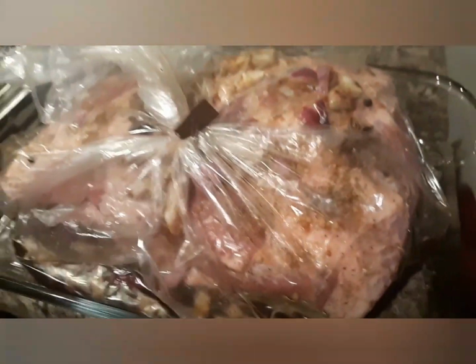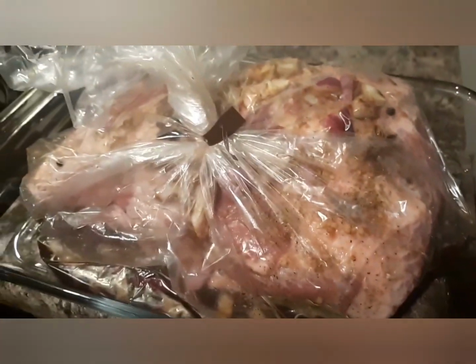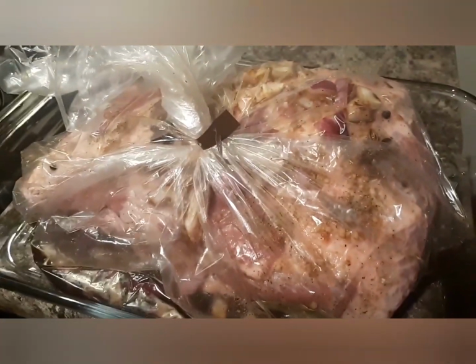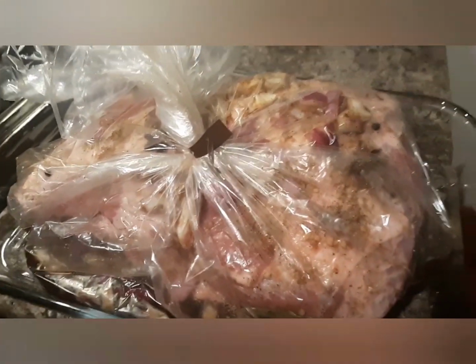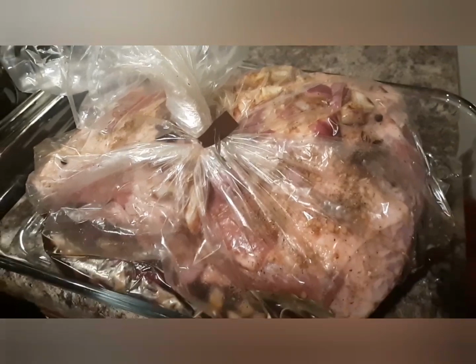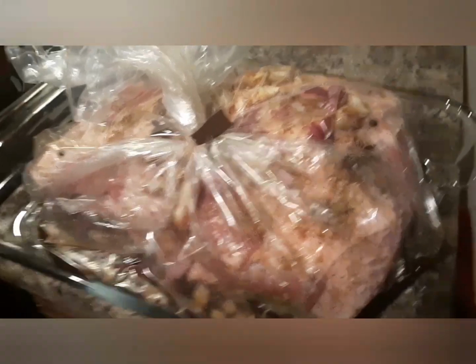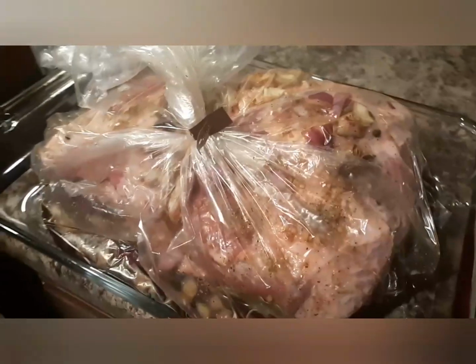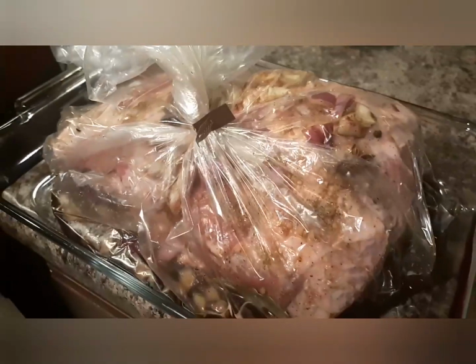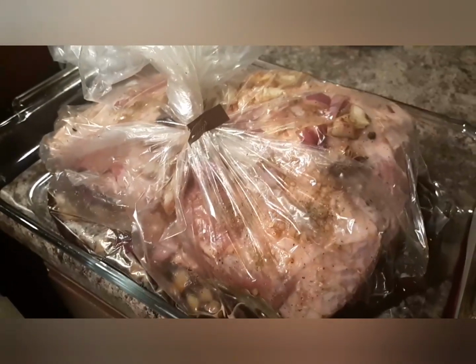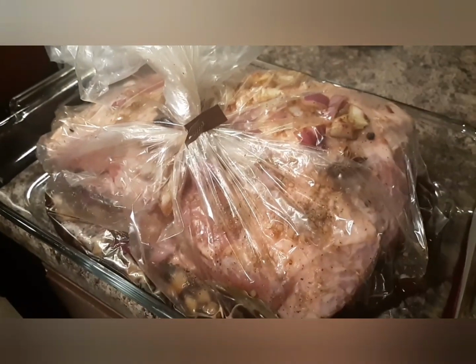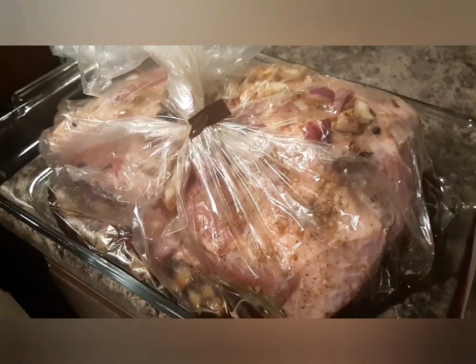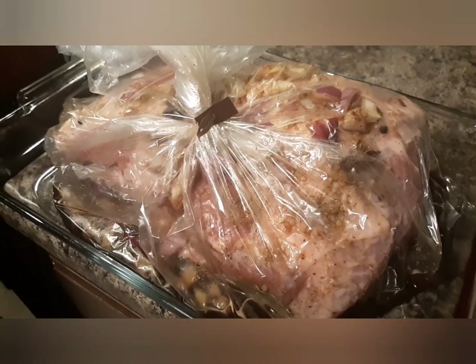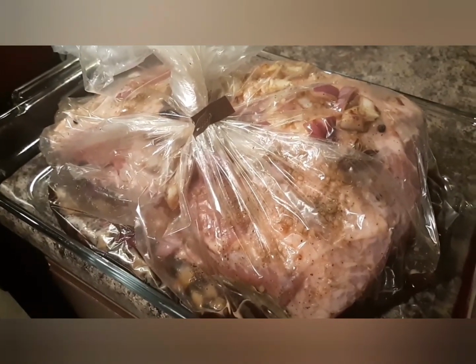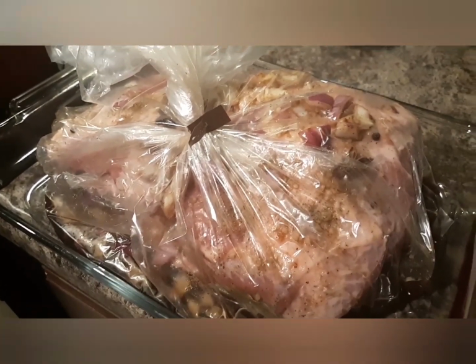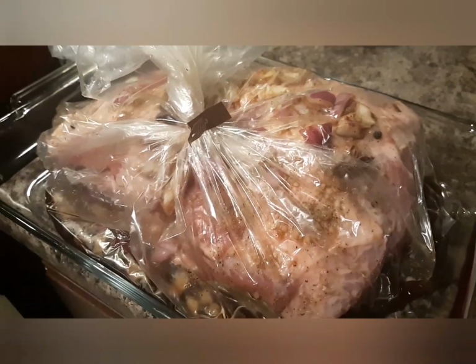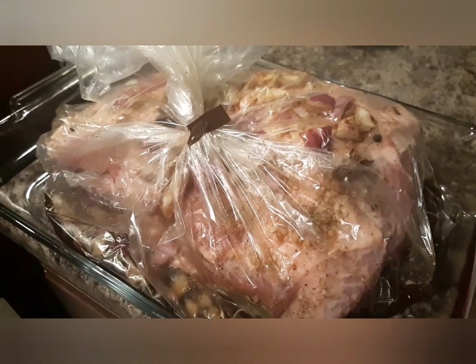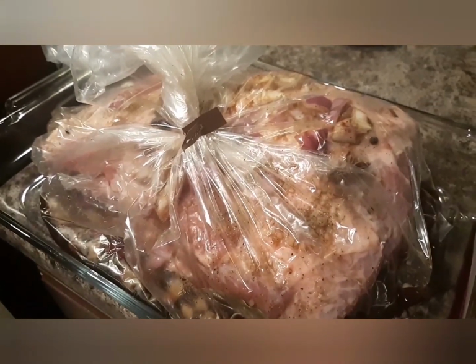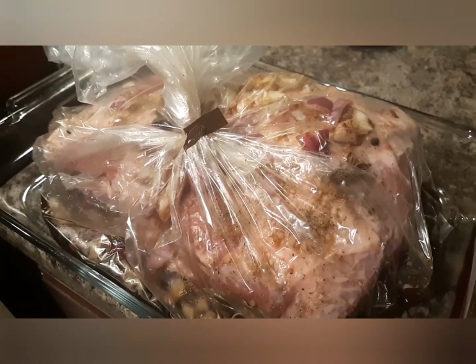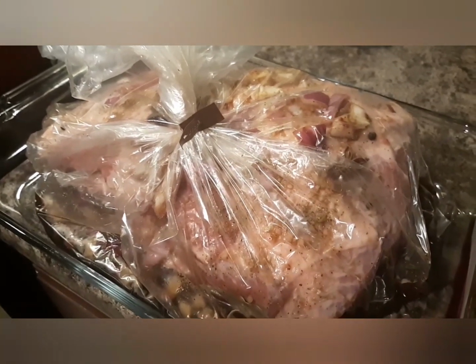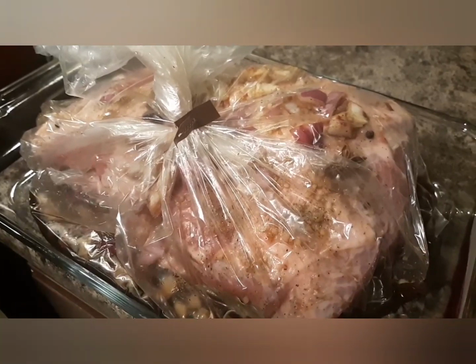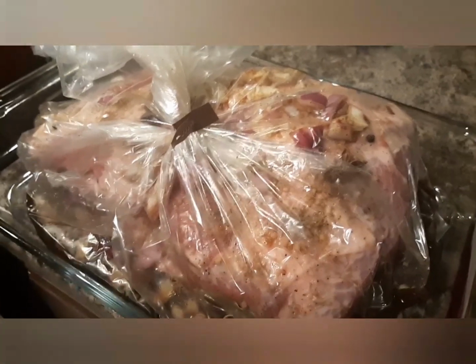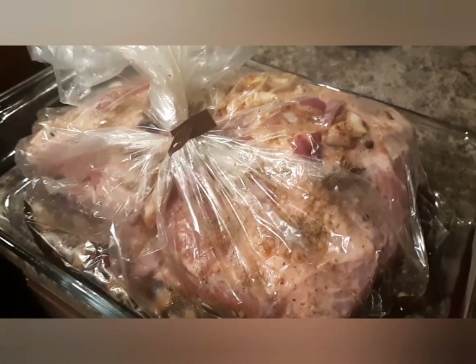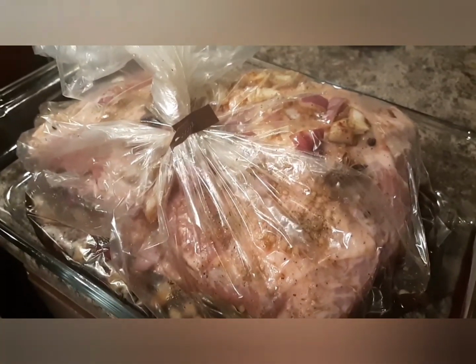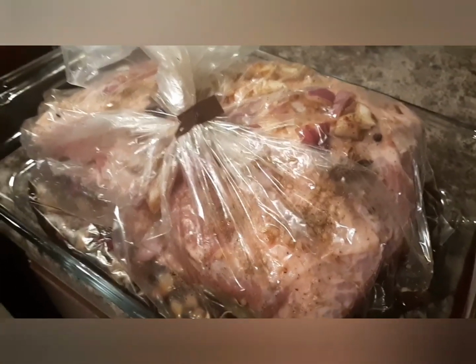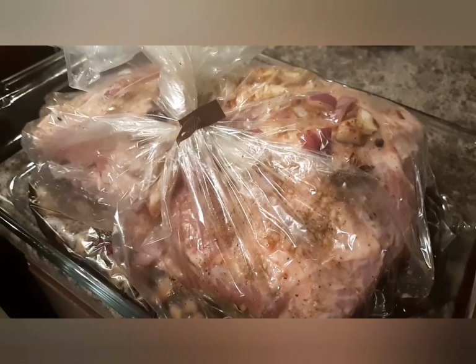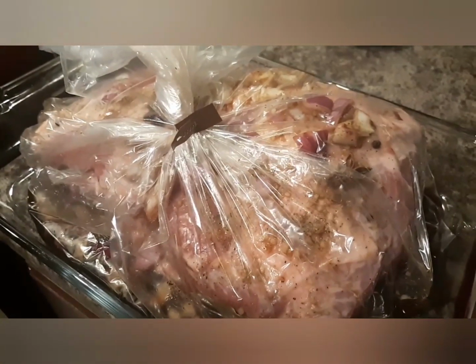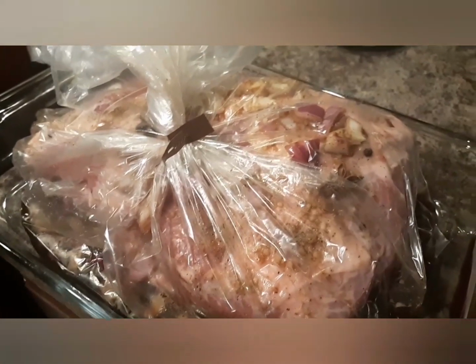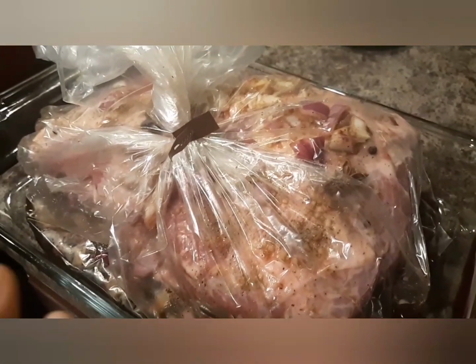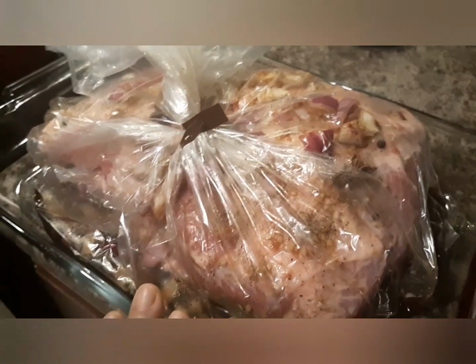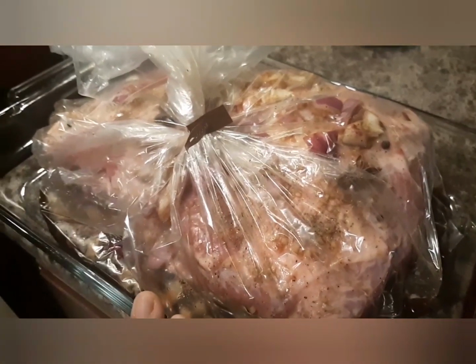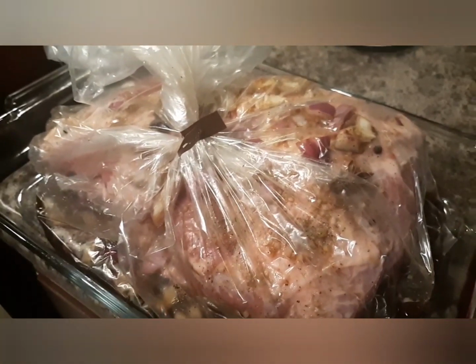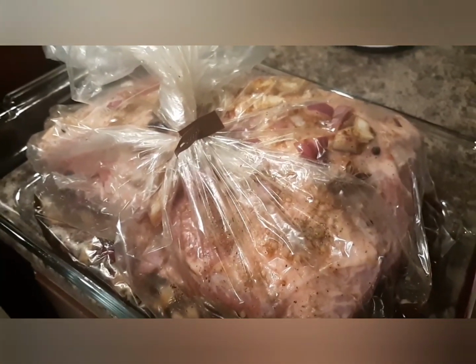I'll put it in the oven at 350 degrees to cook for 2 hours before we open it up. That'll tenderize the meat nicely.